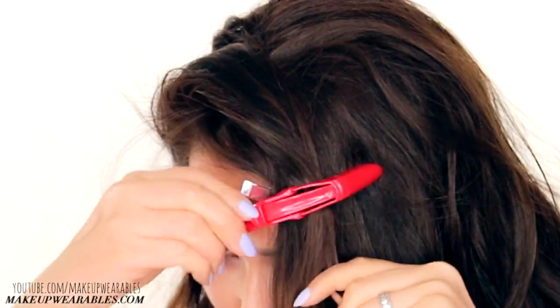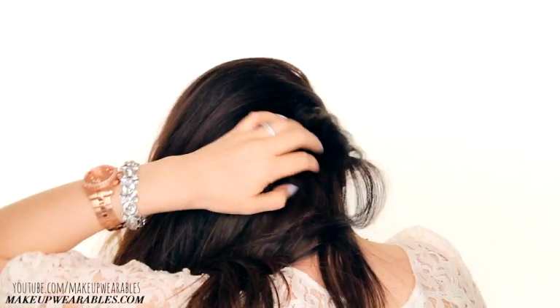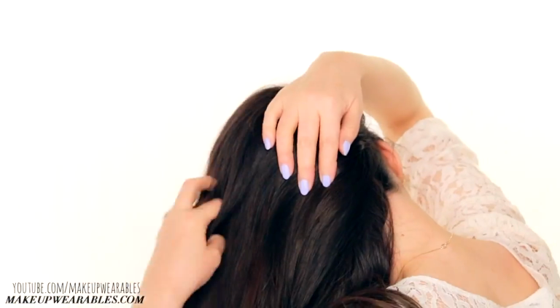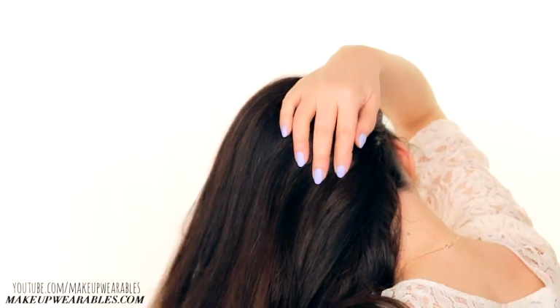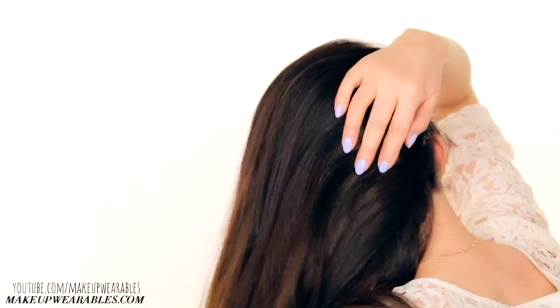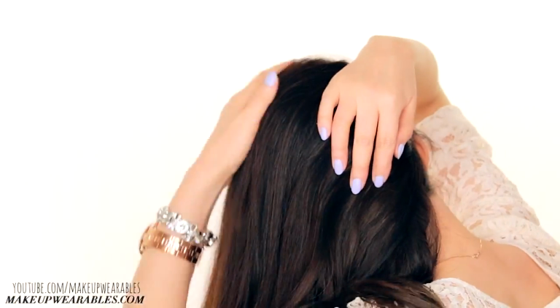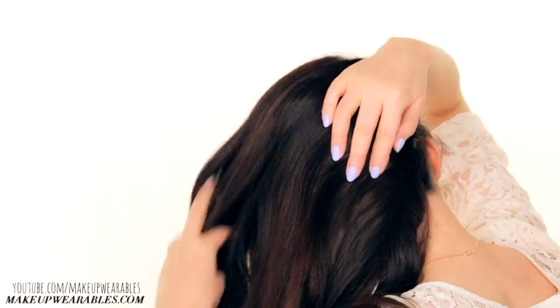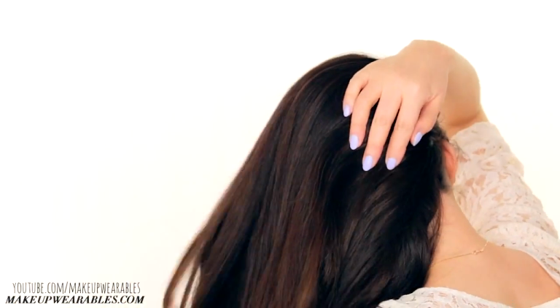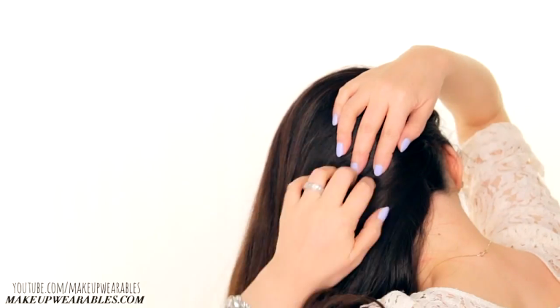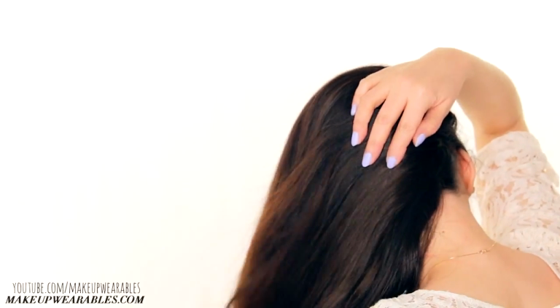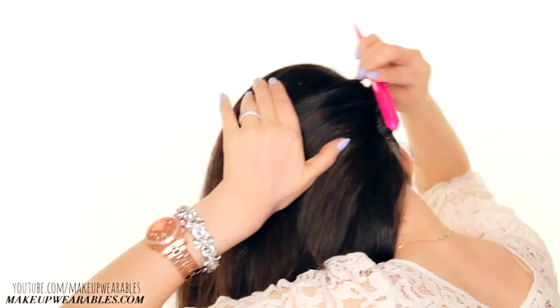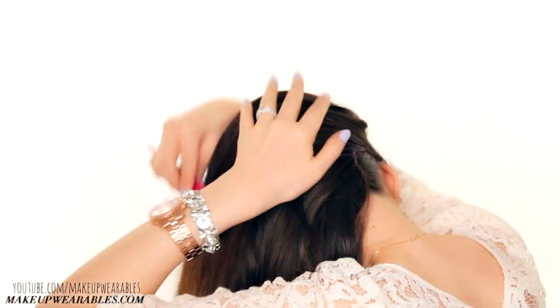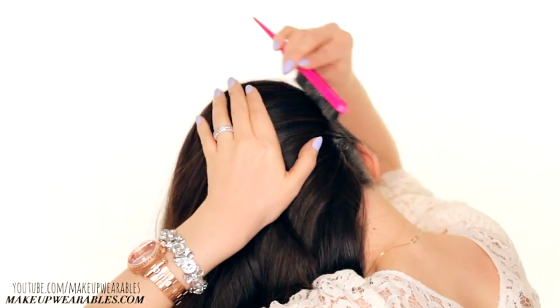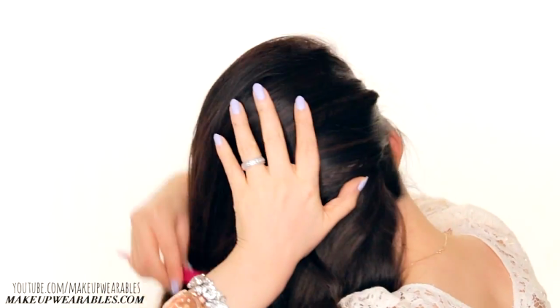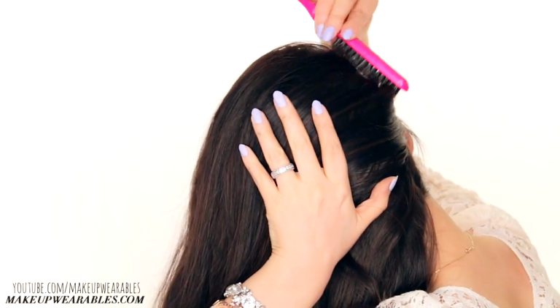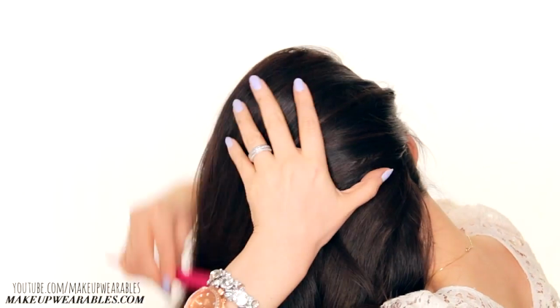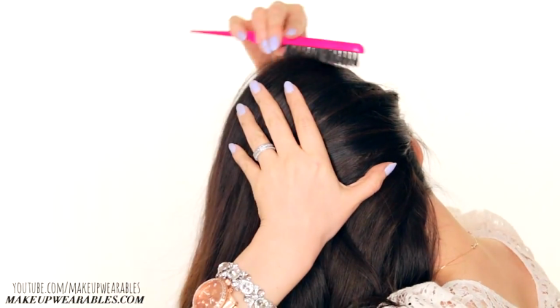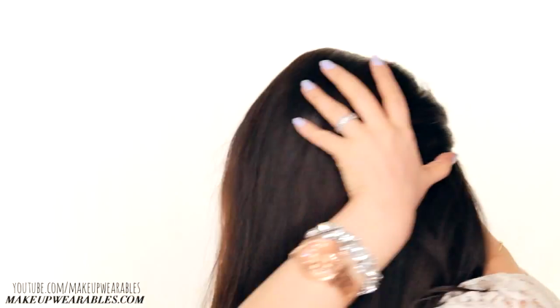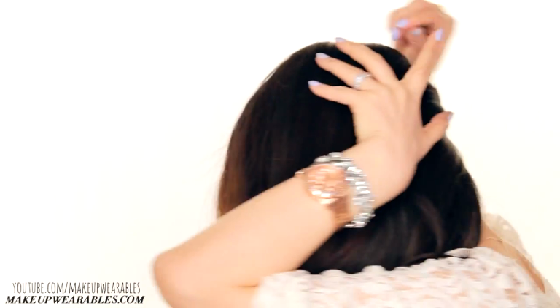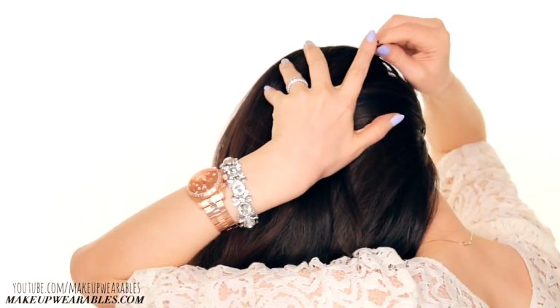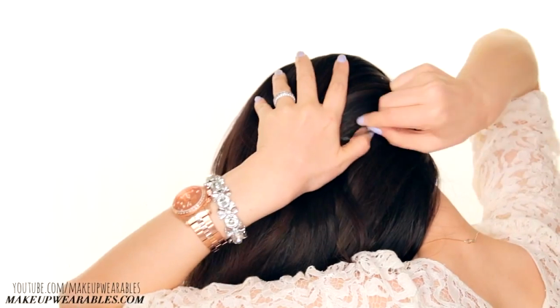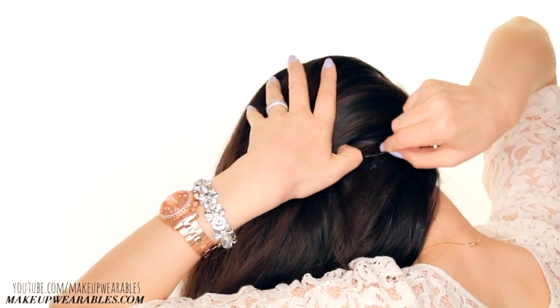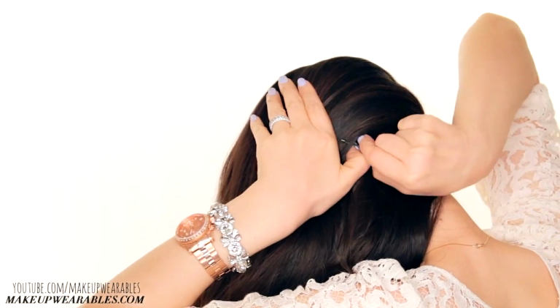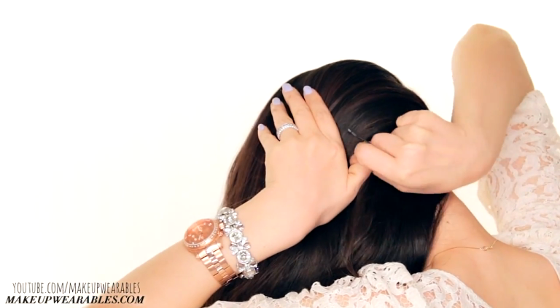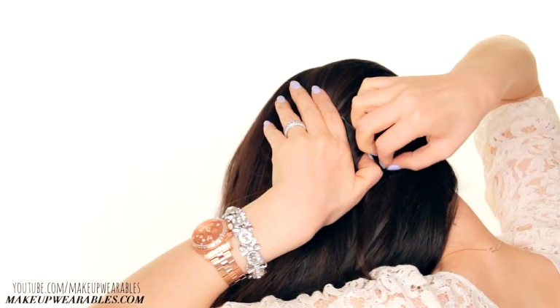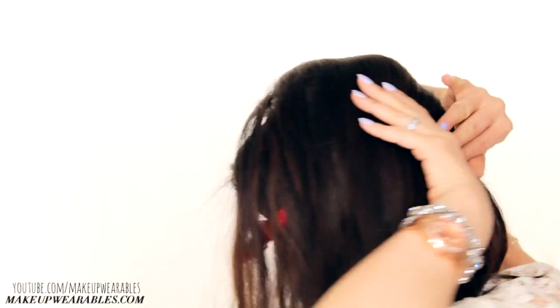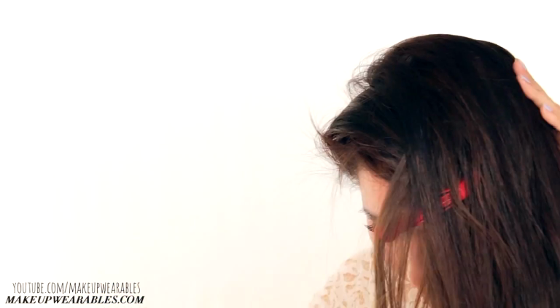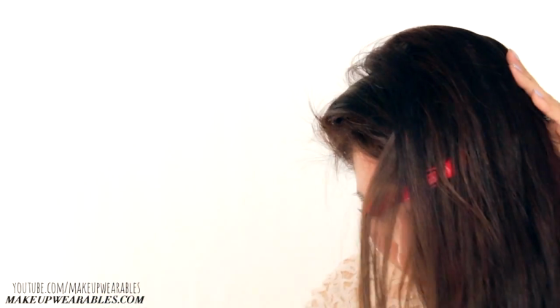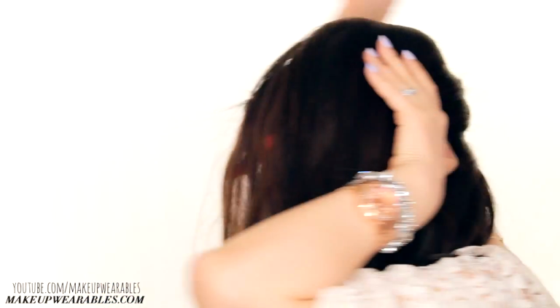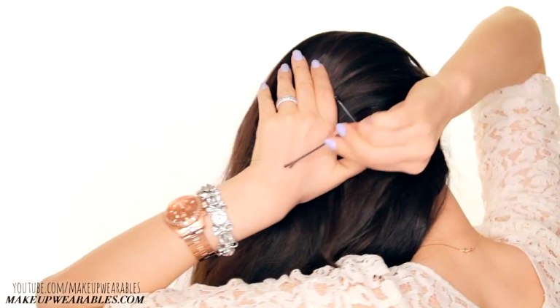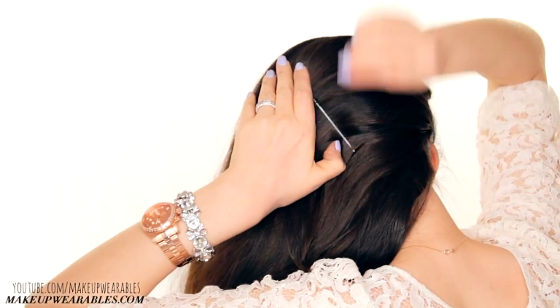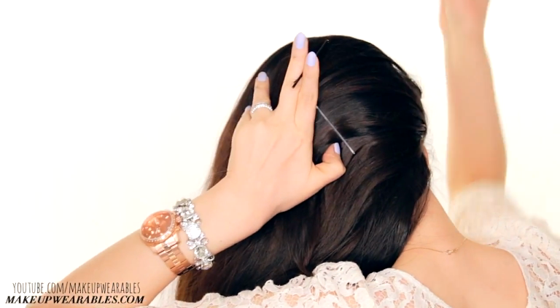Now tilt your head to brush all the loose hair to one side and then pin them in place using strong bobby pins. You don't have to worry about the bobby pins showing because we're going to roll our hair over them, or completely remove them at the end.